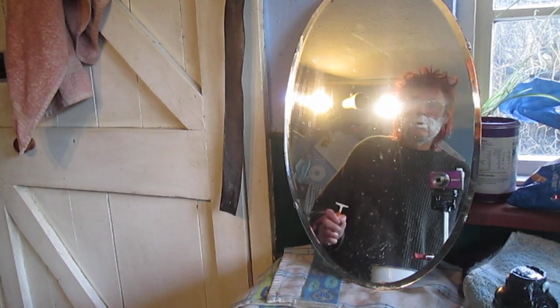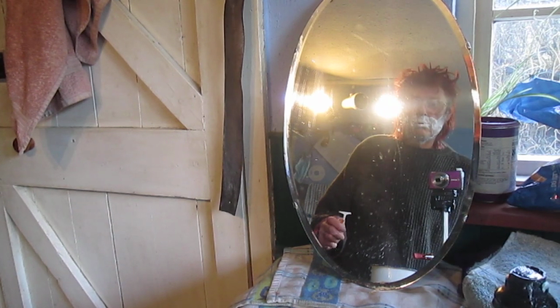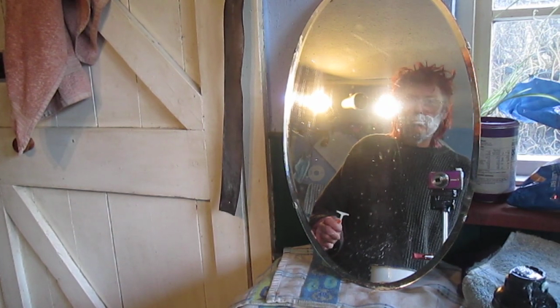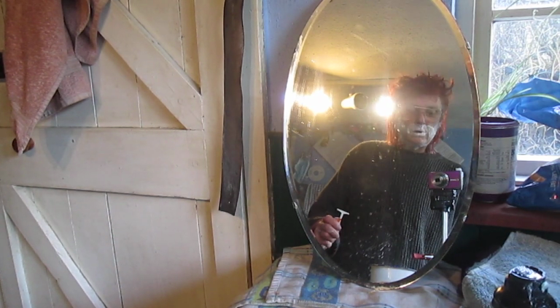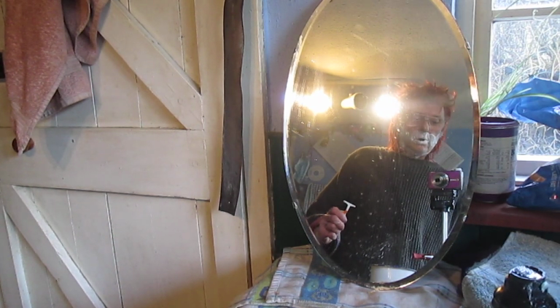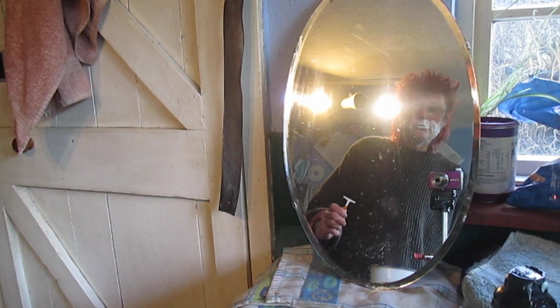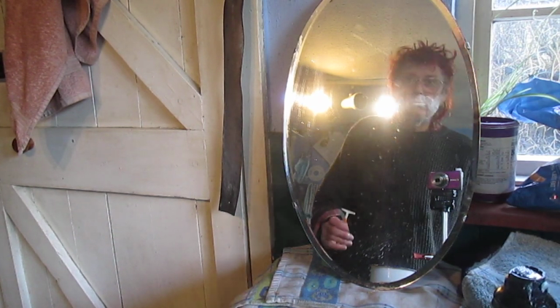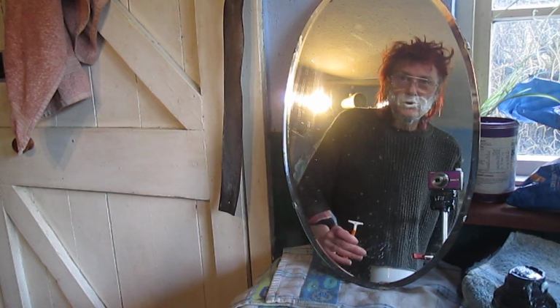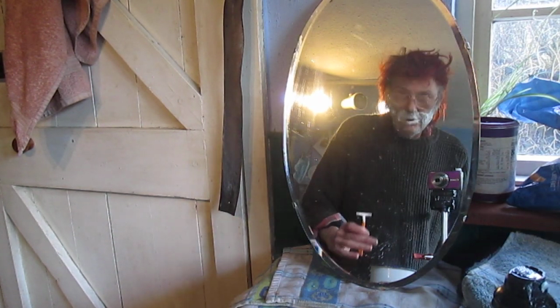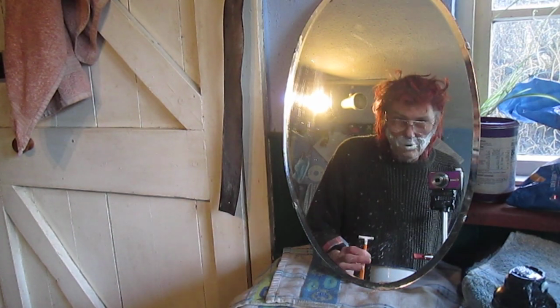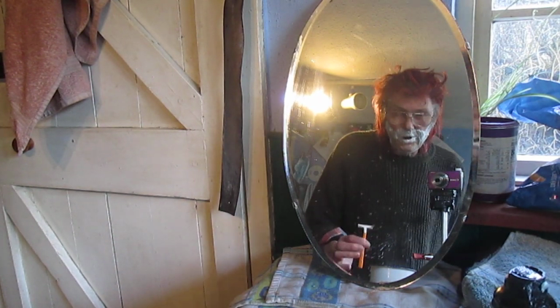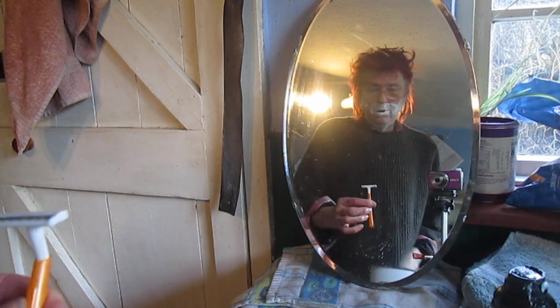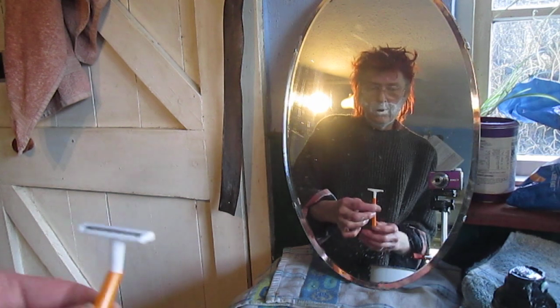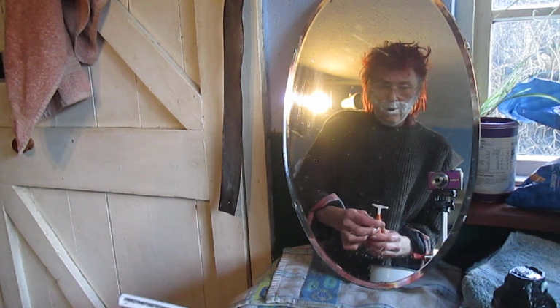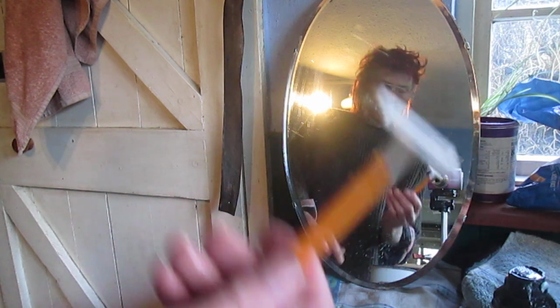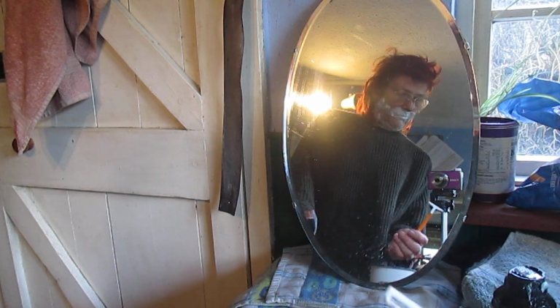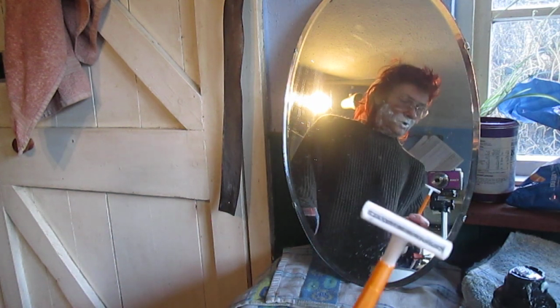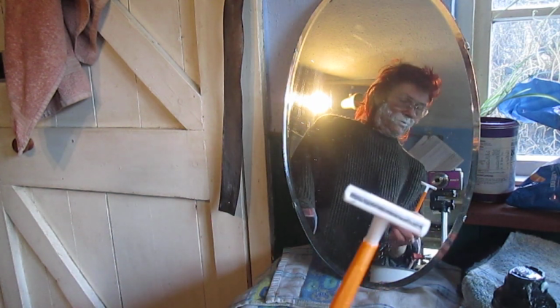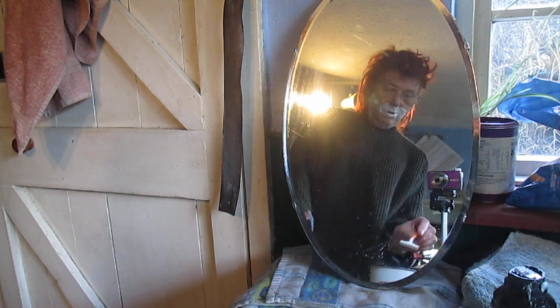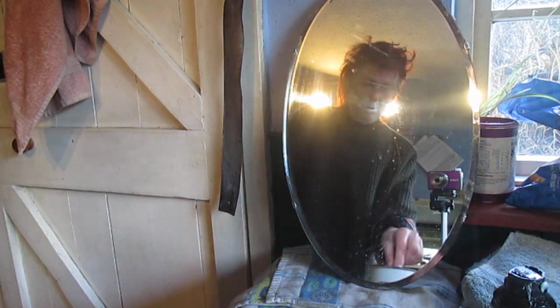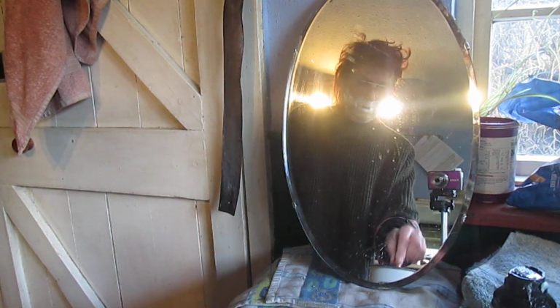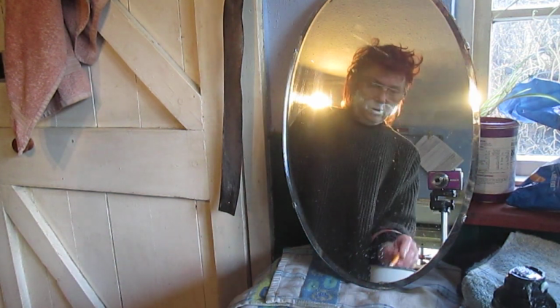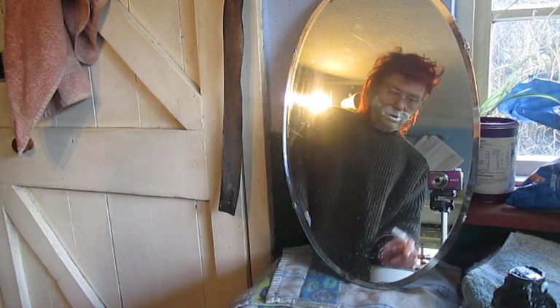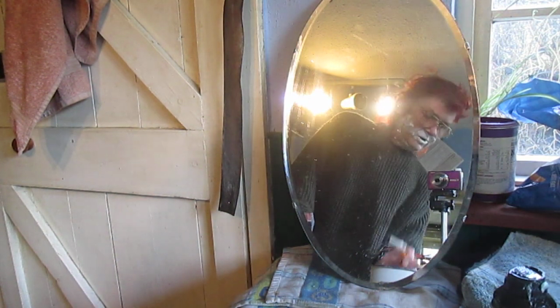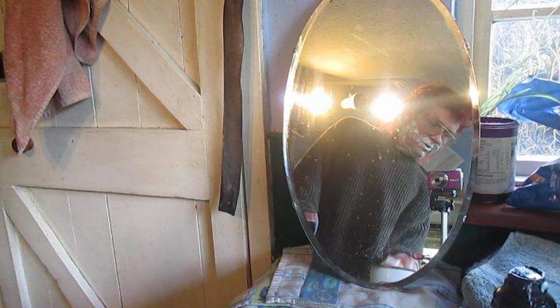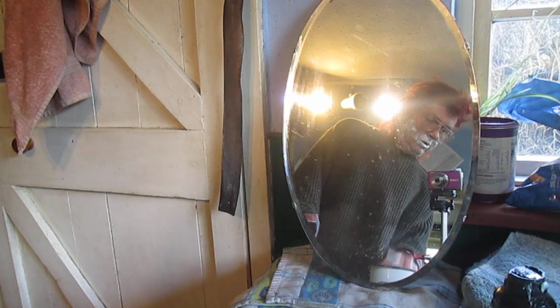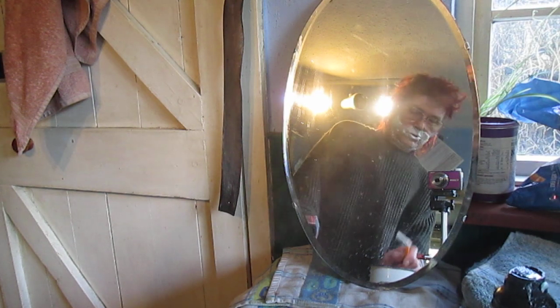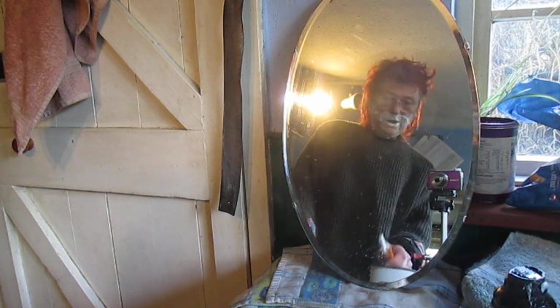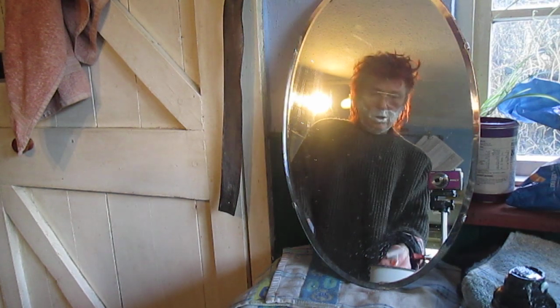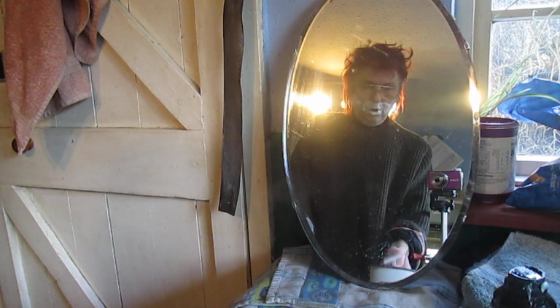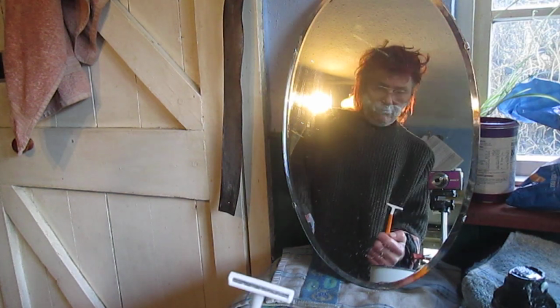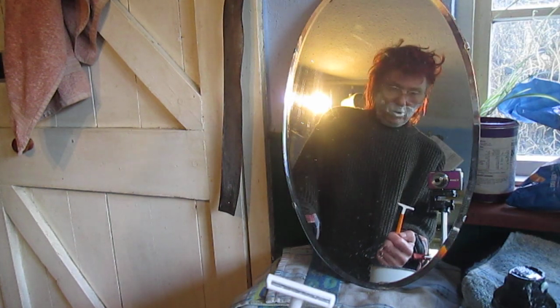Hello and welcome back. Today on the bench is my head and I'm having a shave. So here's a nifty trick for you all.